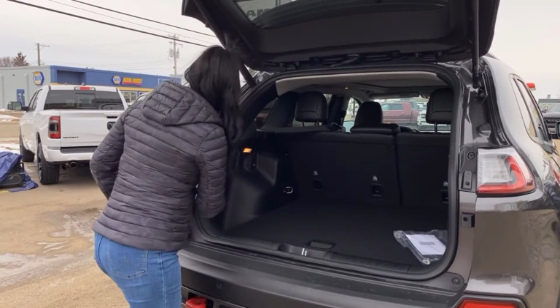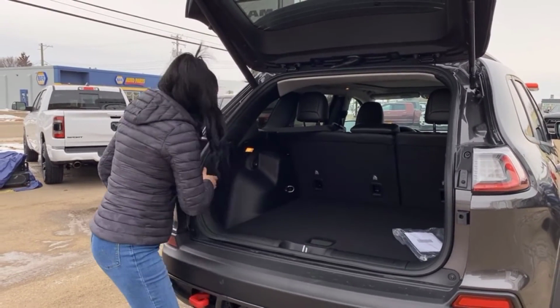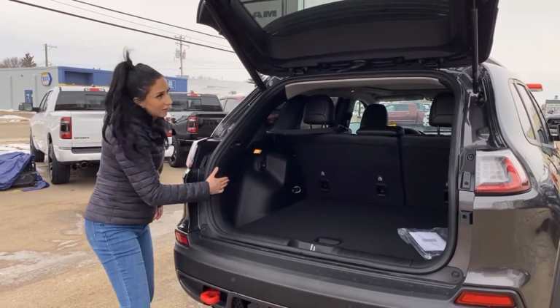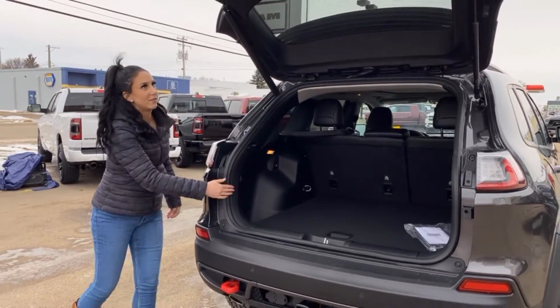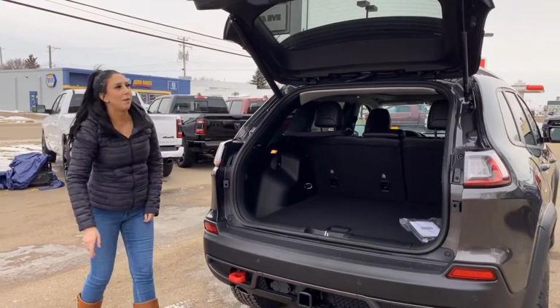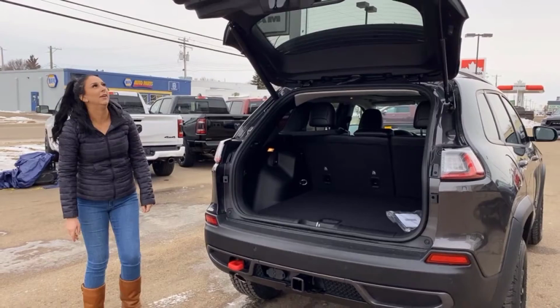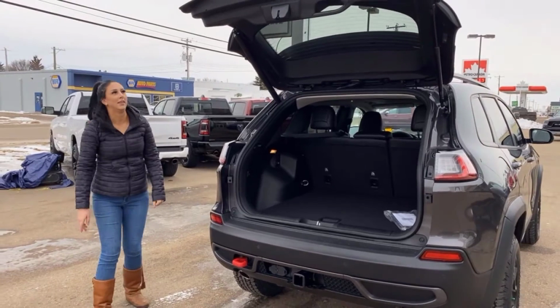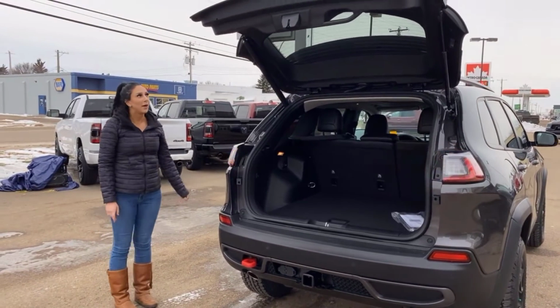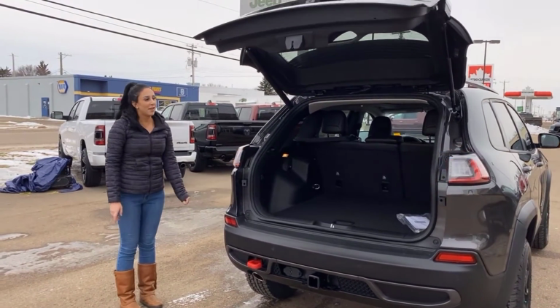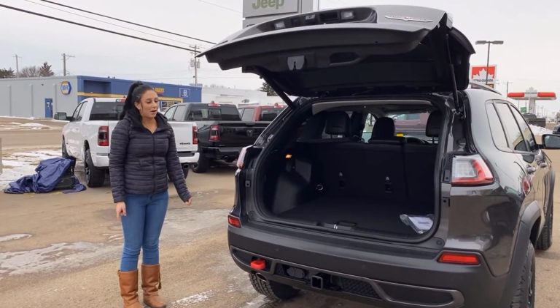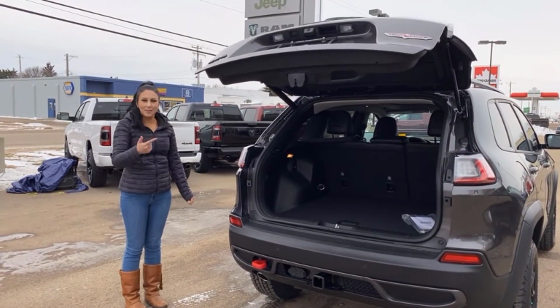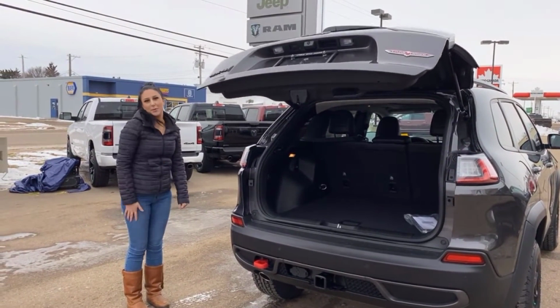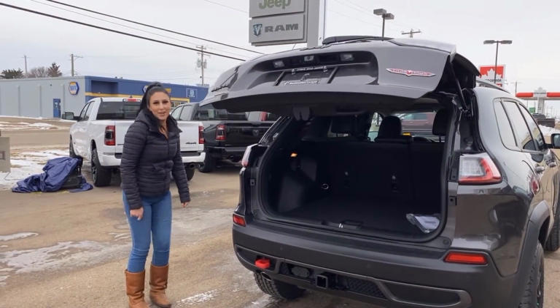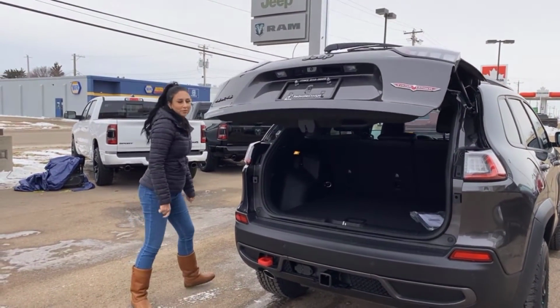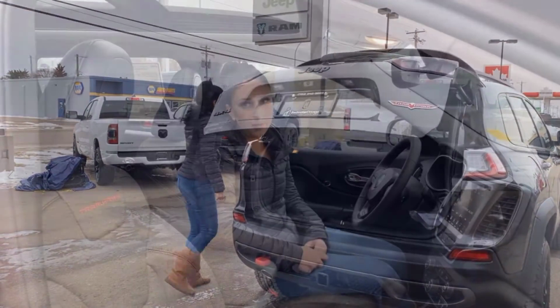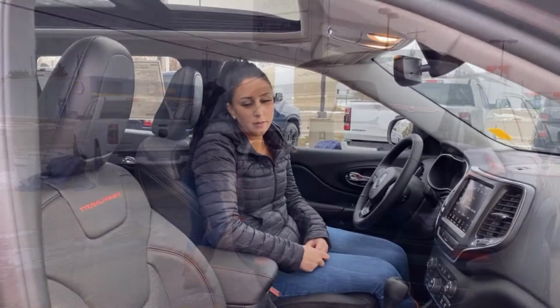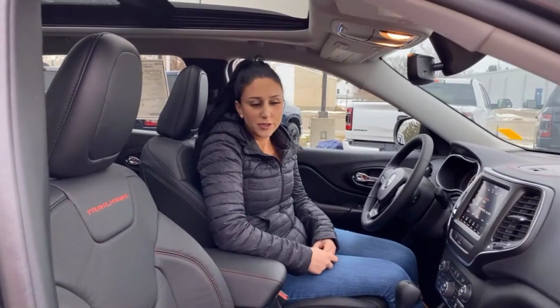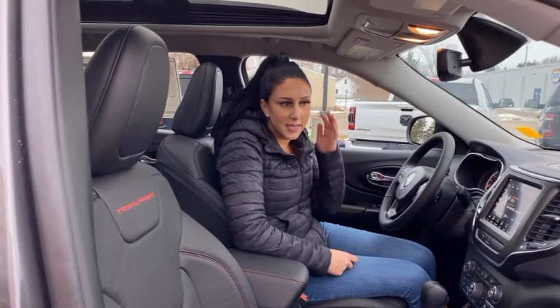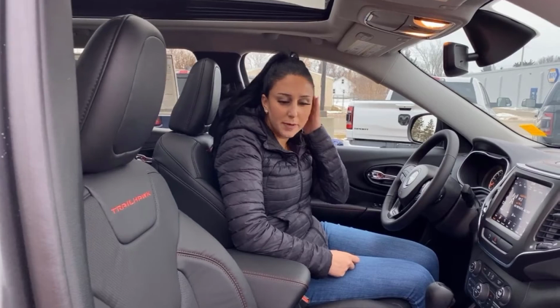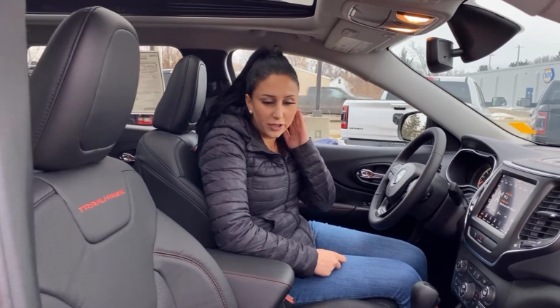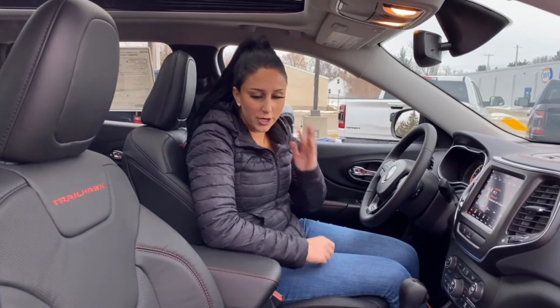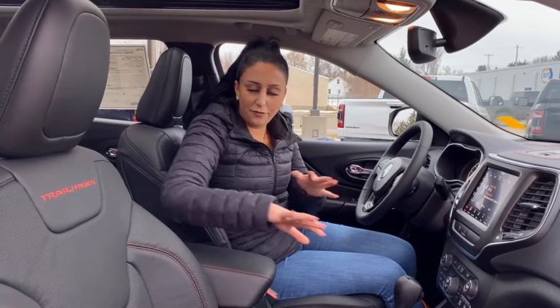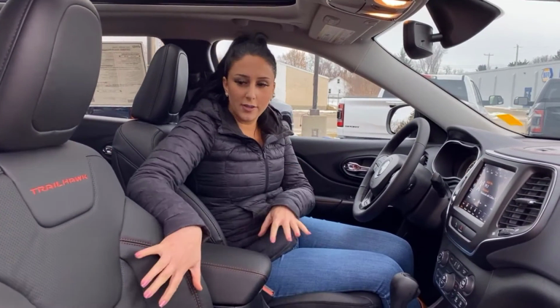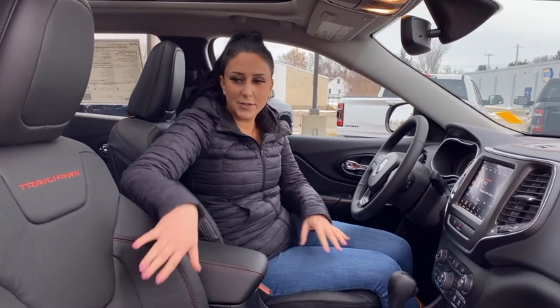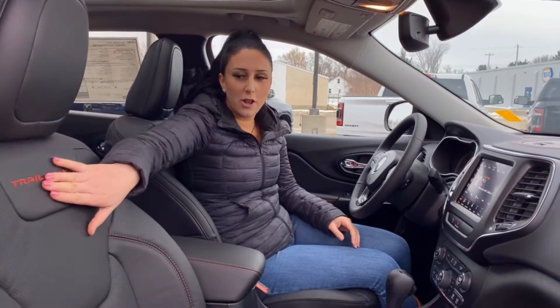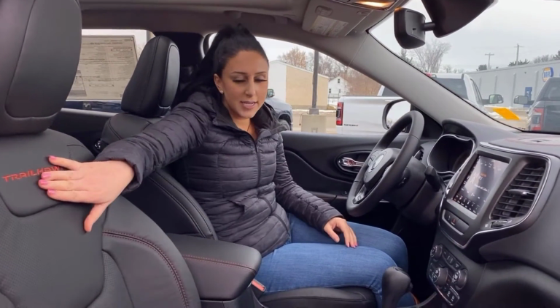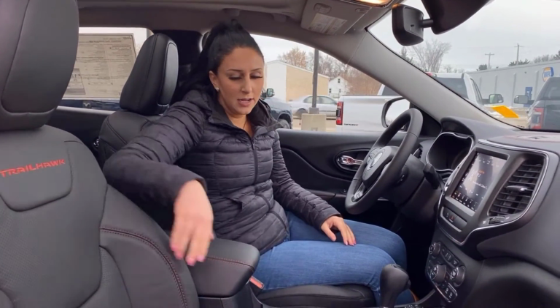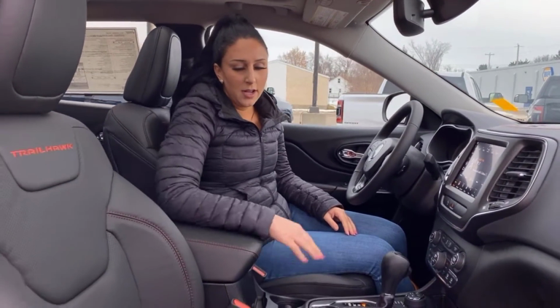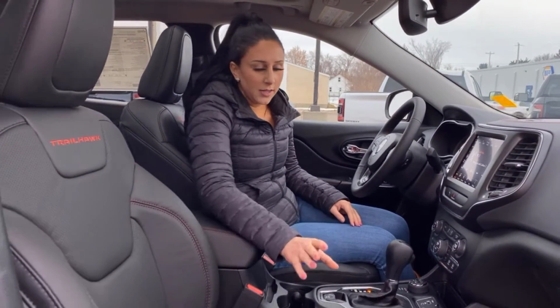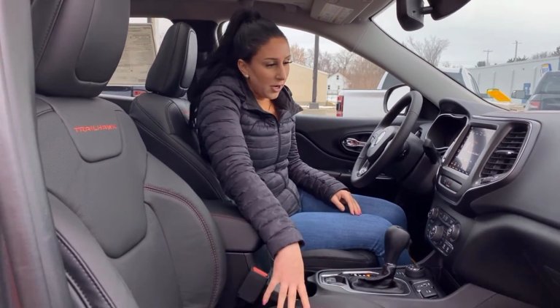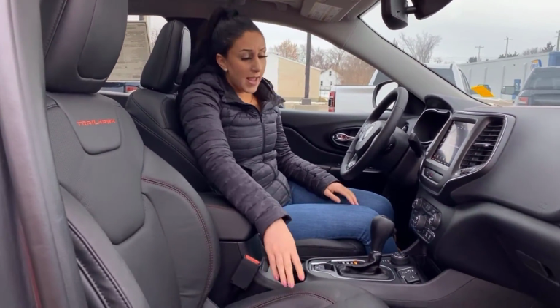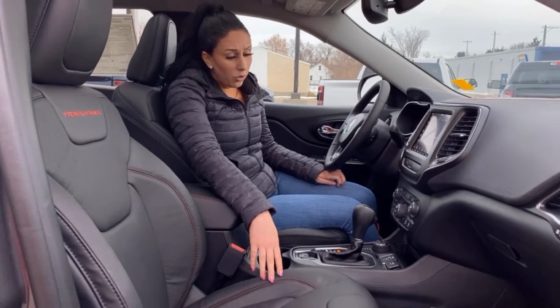Just press this button and it closes right up. Inside the Jeep it is fully loaded — you're going to have full leather seats with the Trailhawk stitching, and these are heated and cooled.